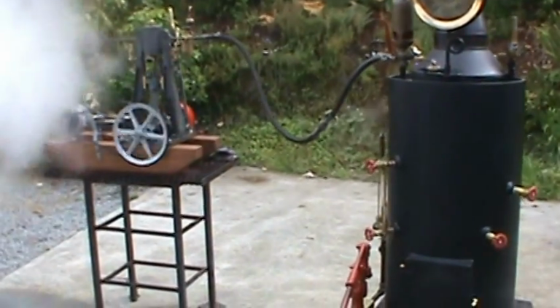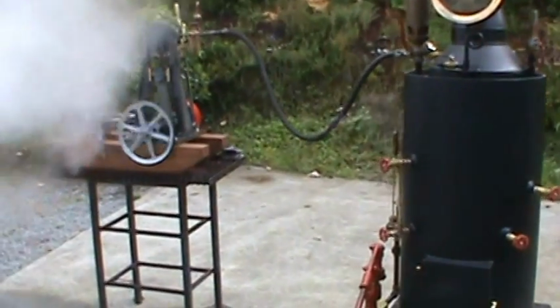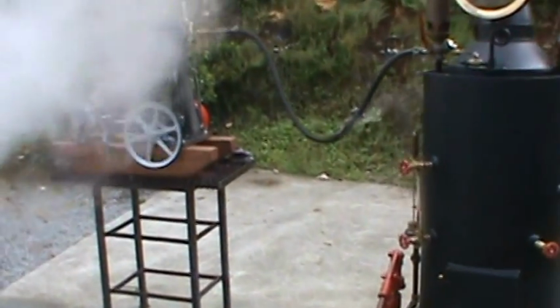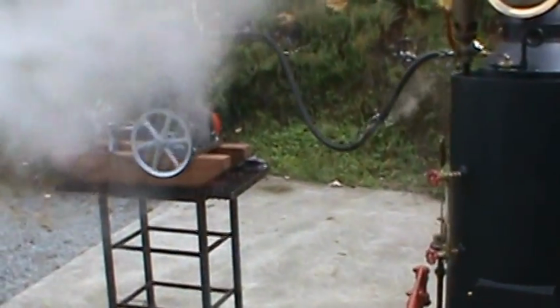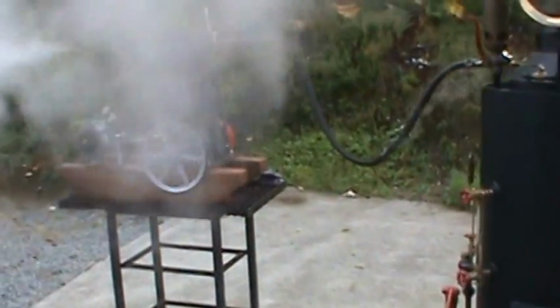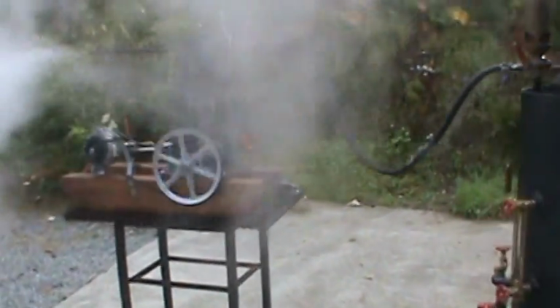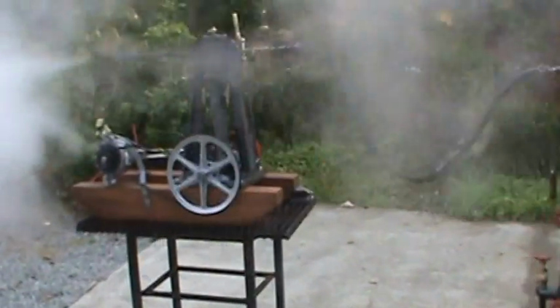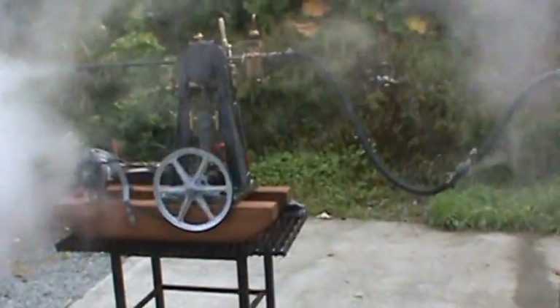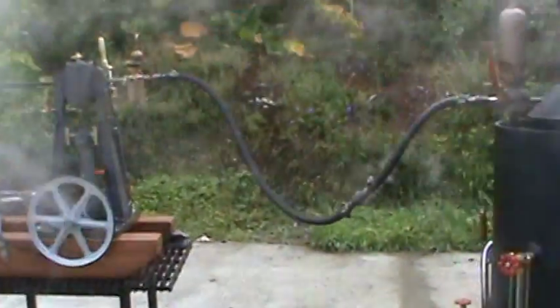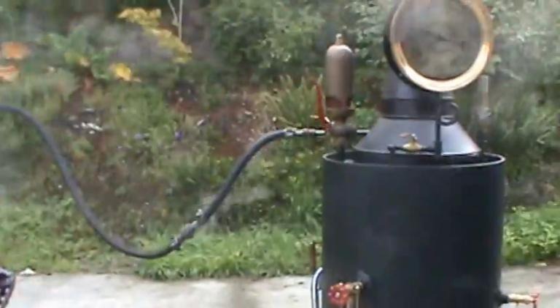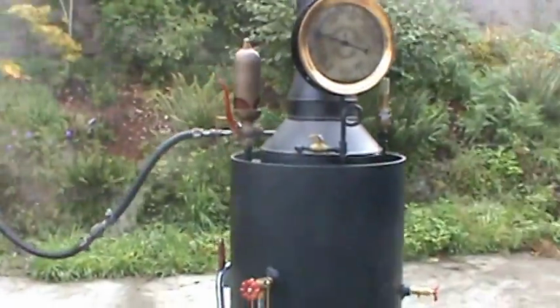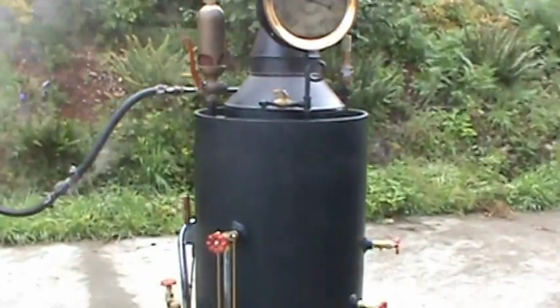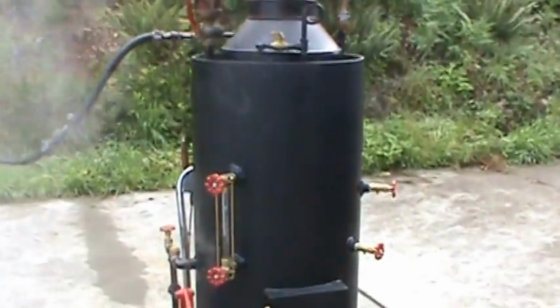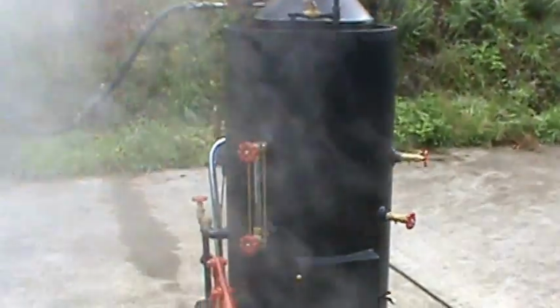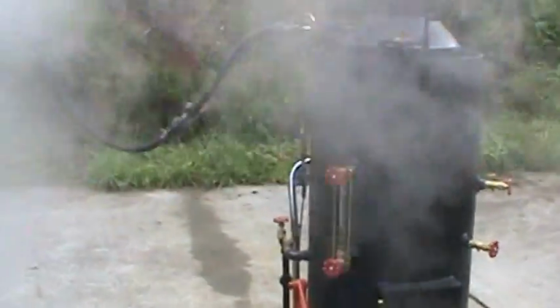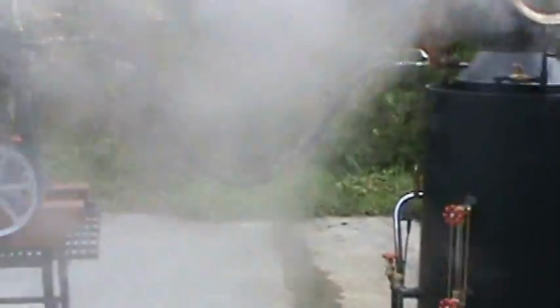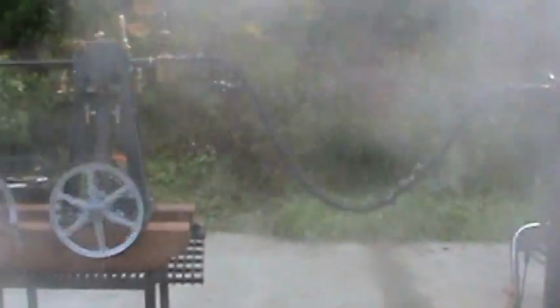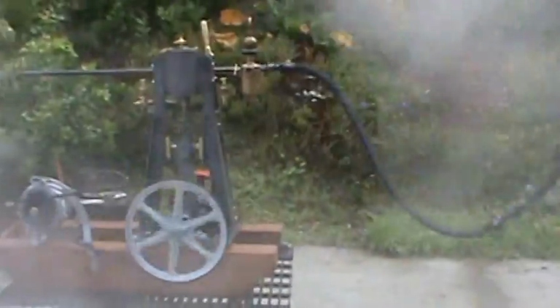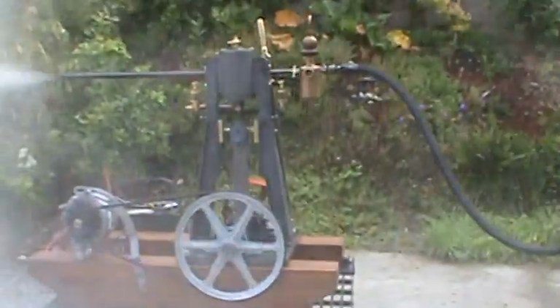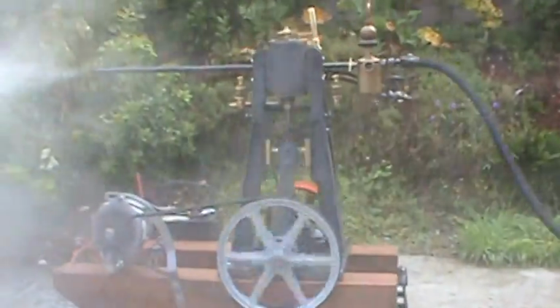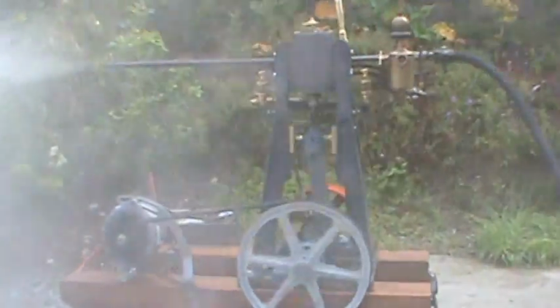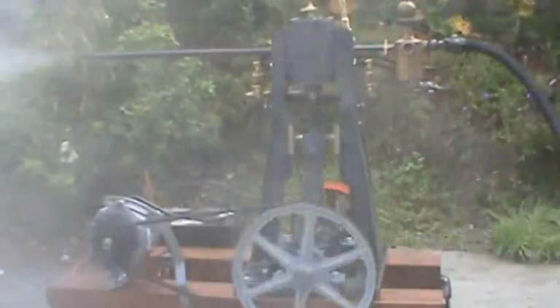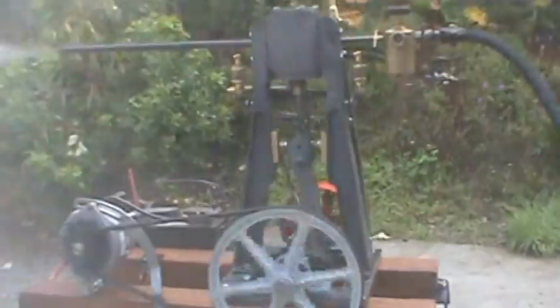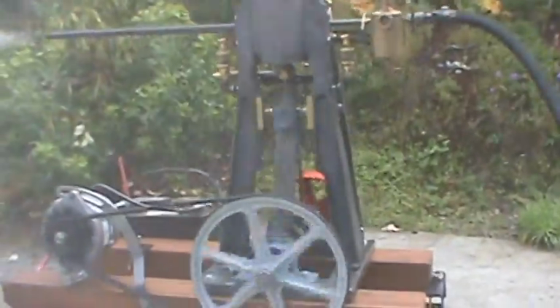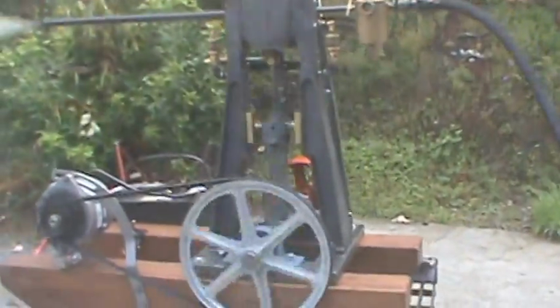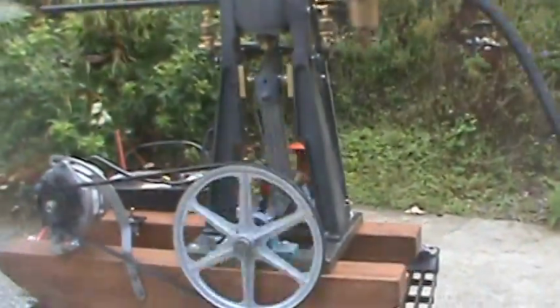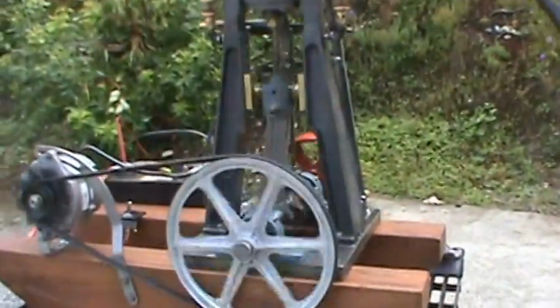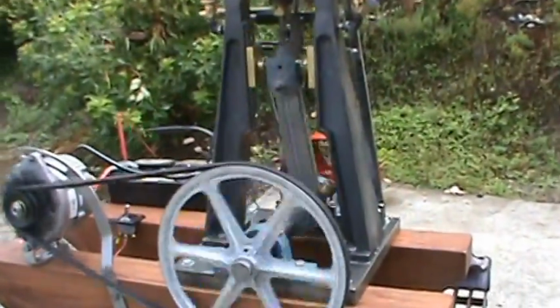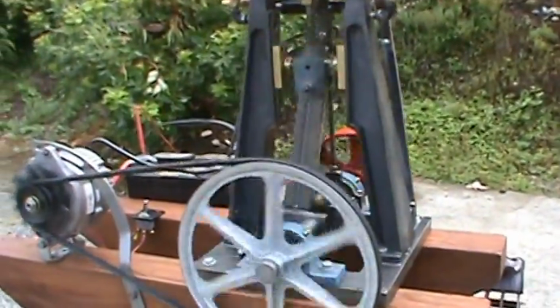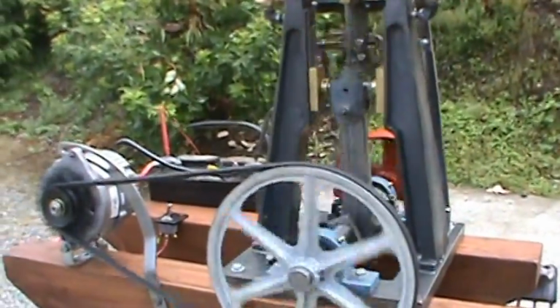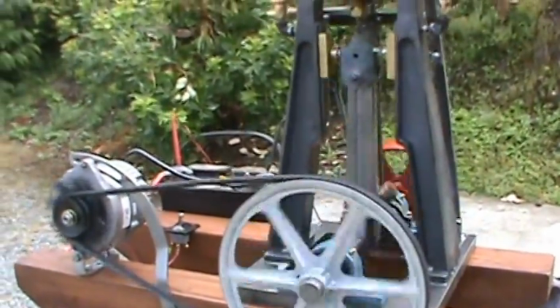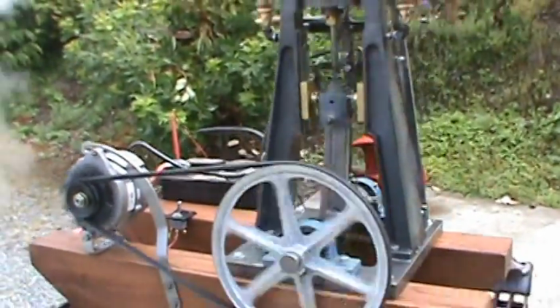I'm running an alternator here off one of my steam engines, off of a 20 inch boiler that I have. There's a 12 inch pulley there going down to the alternator.